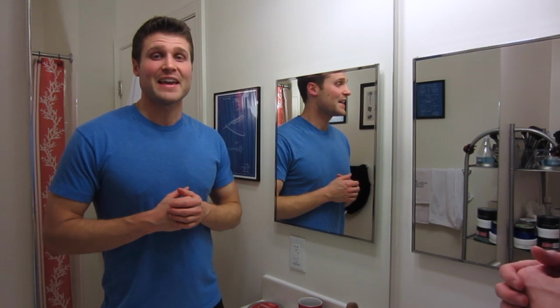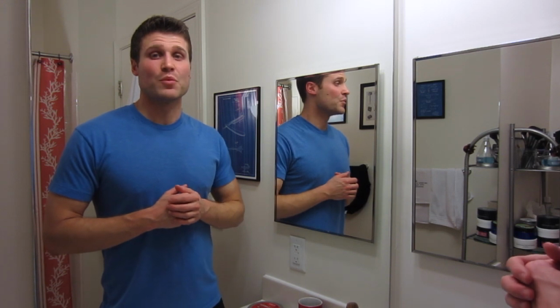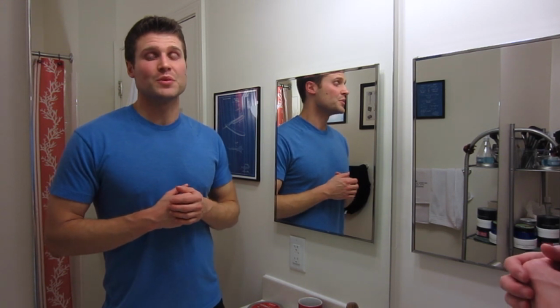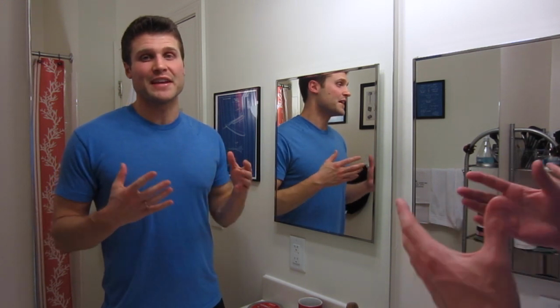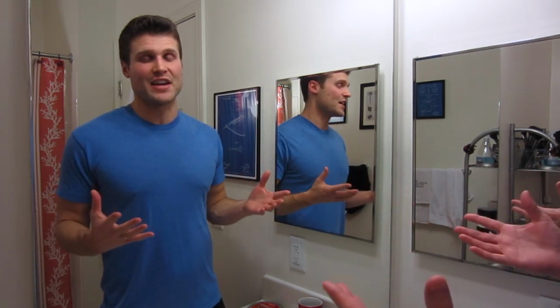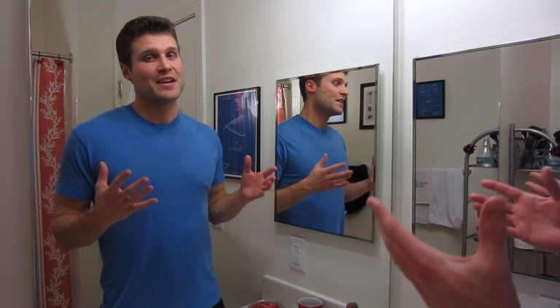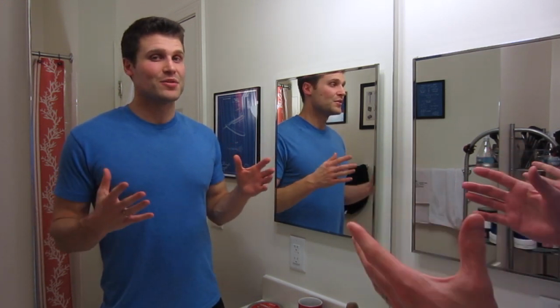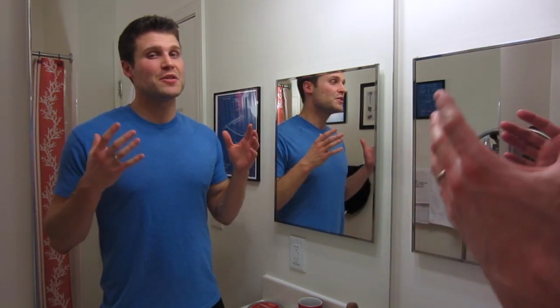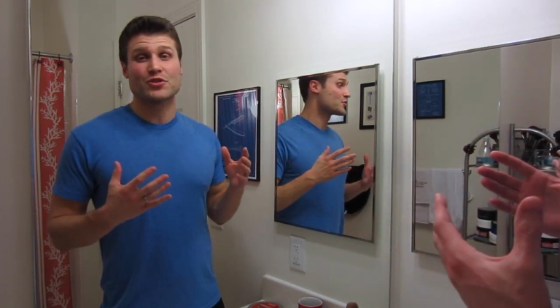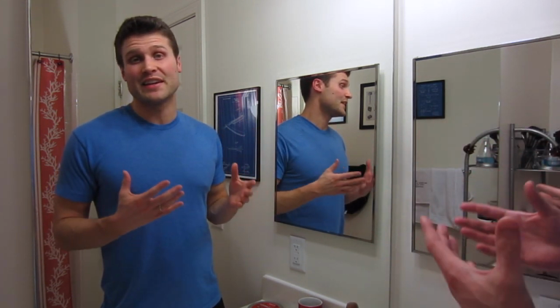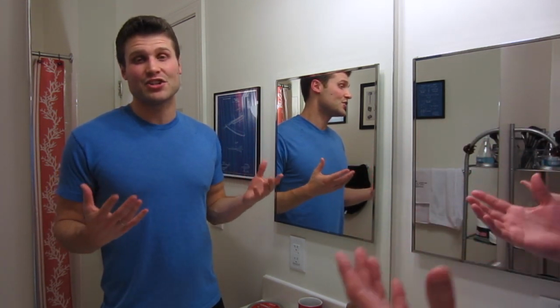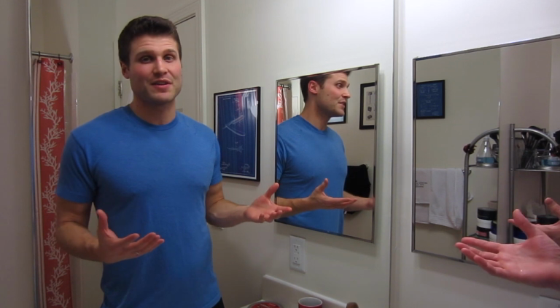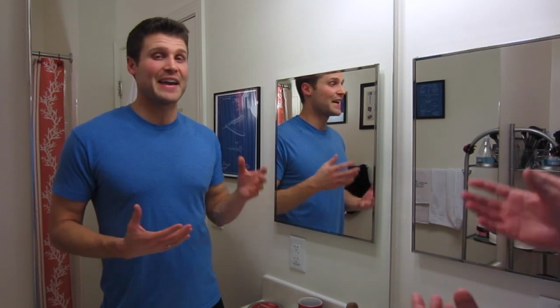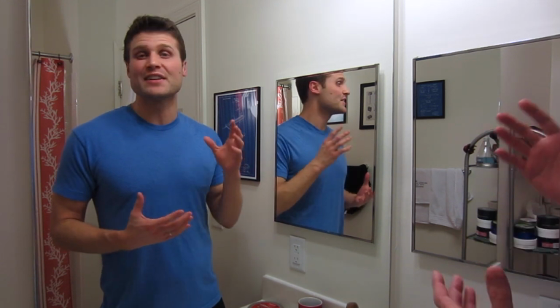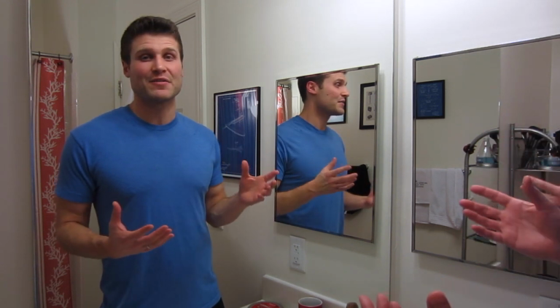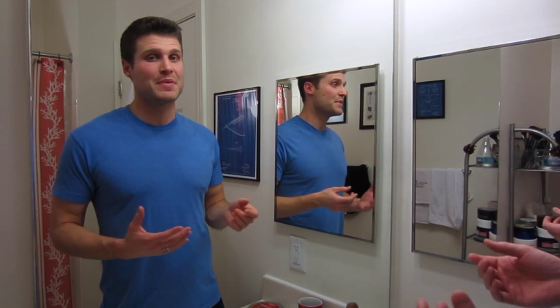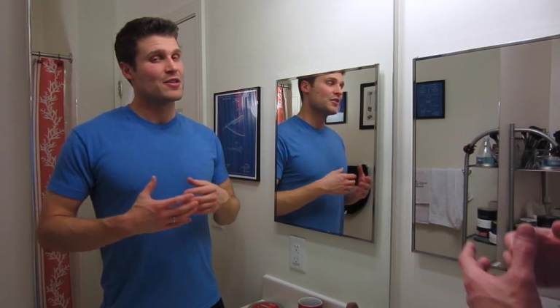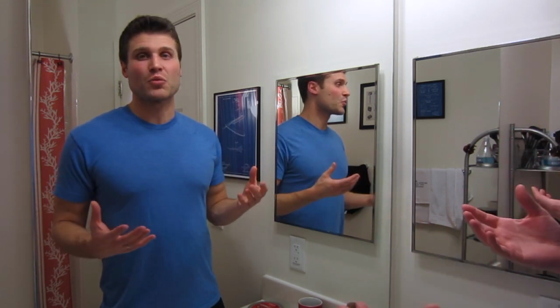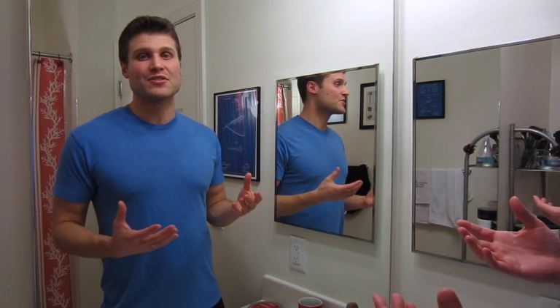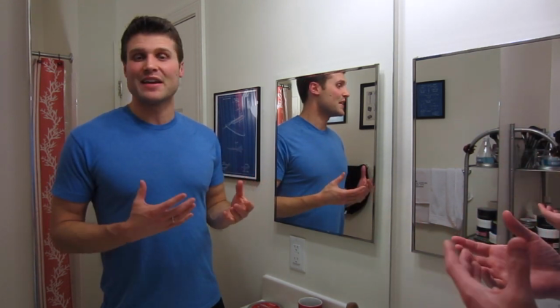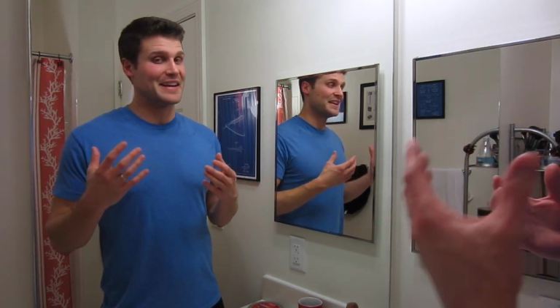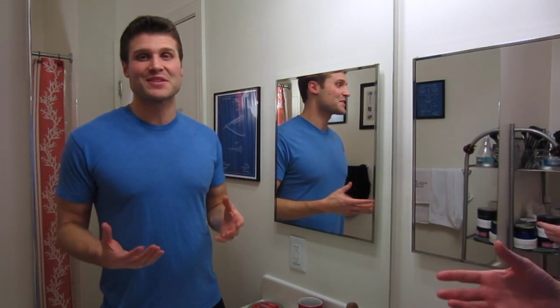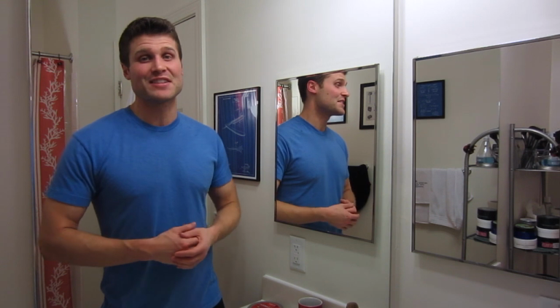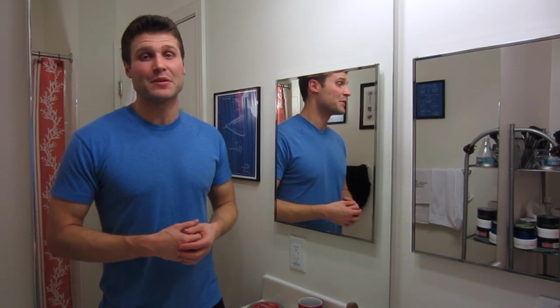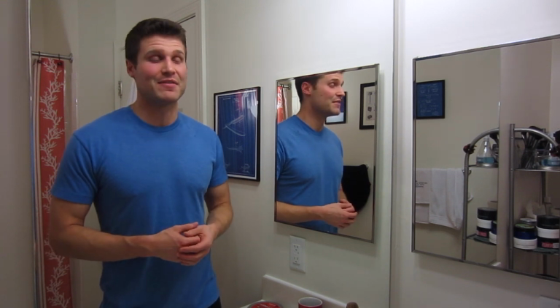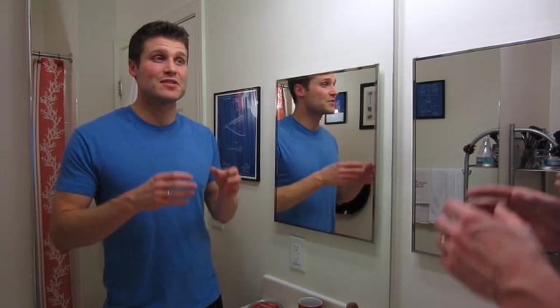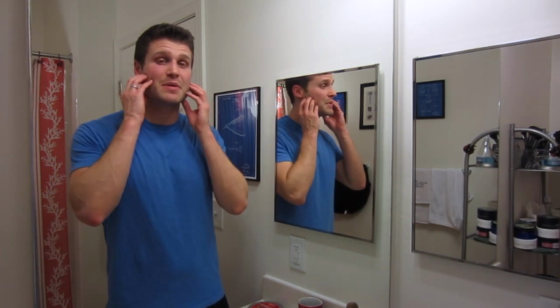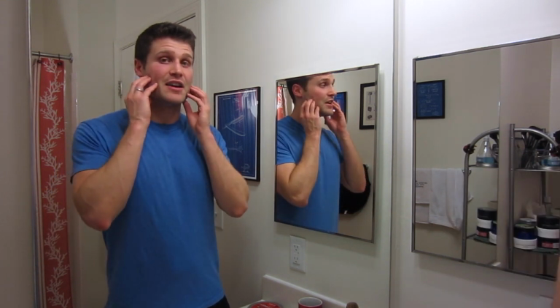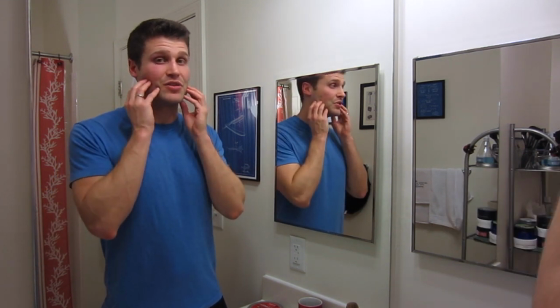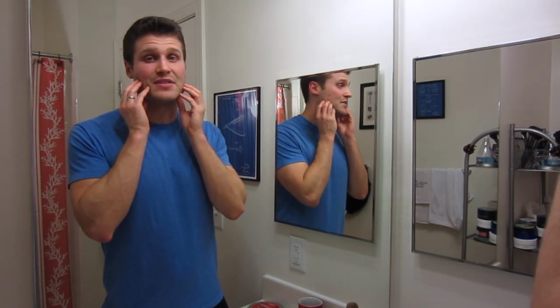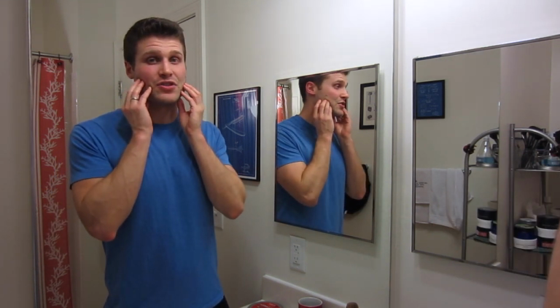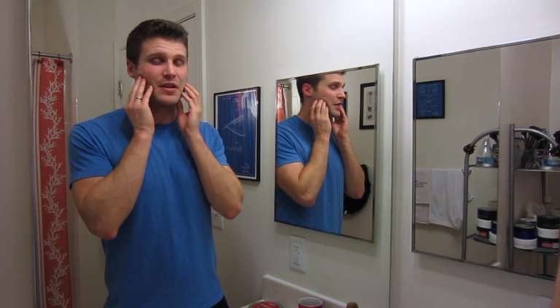Hey guys and welcome to another daily shave. This video is not truly a daily shaving video. I am trying to shave every day but with my current work schedule and my need for sleep I just haven't been able to shave every day. So this is going to be a shave with two days of facial hair growth.